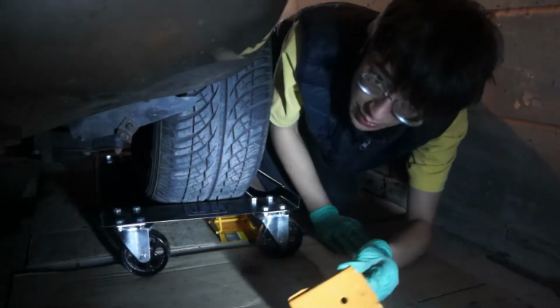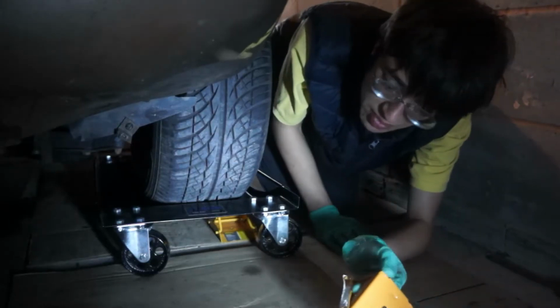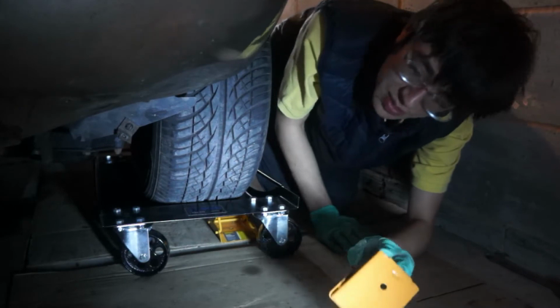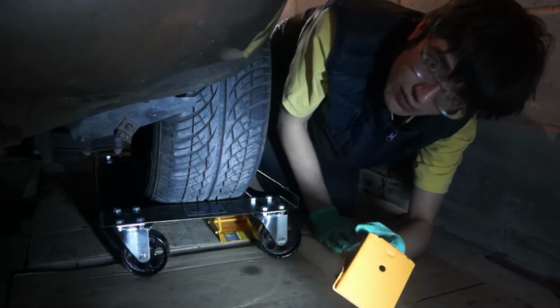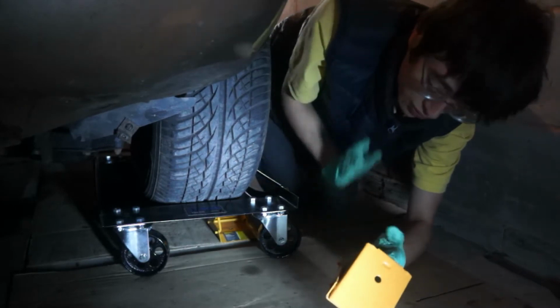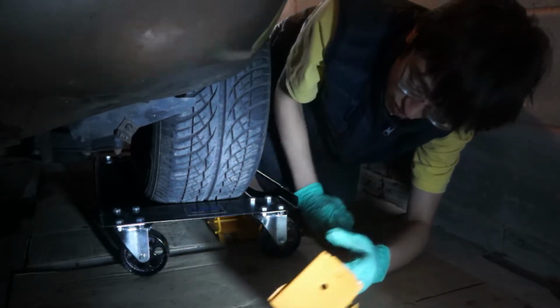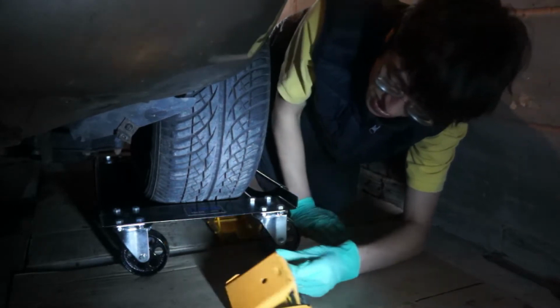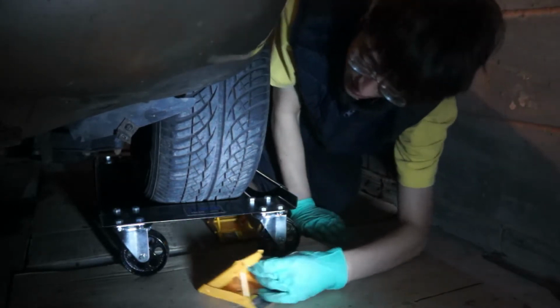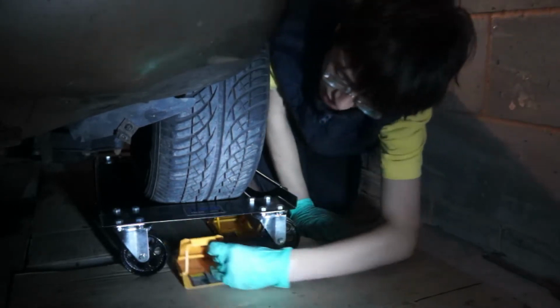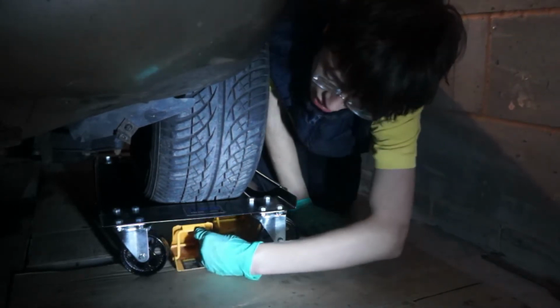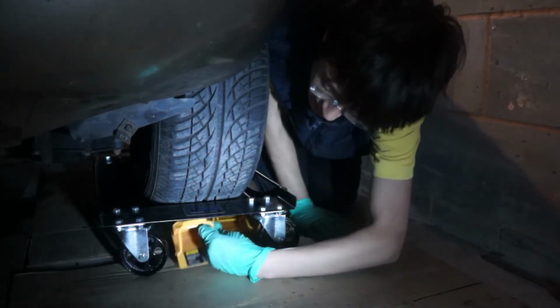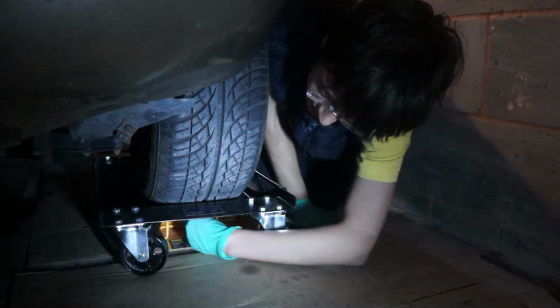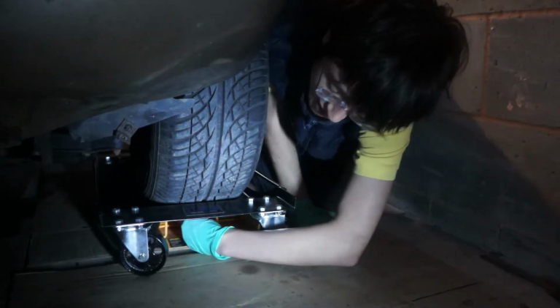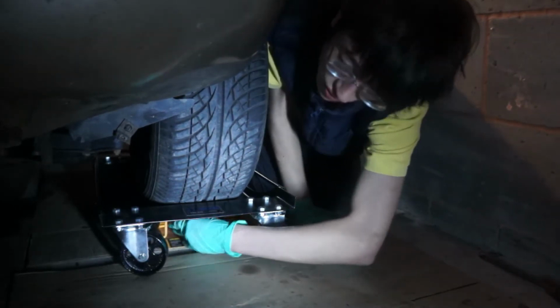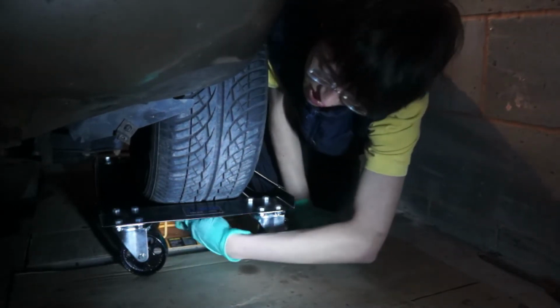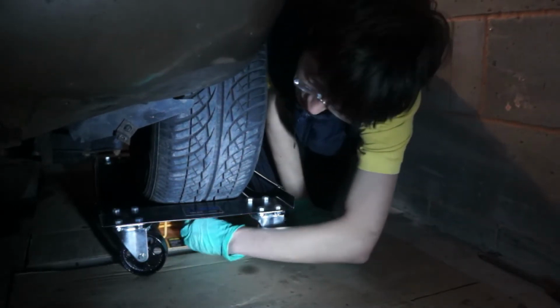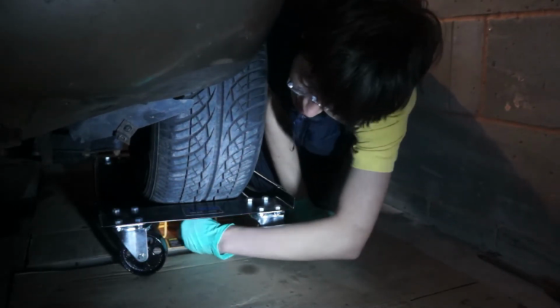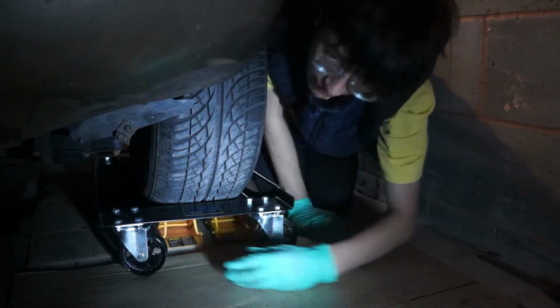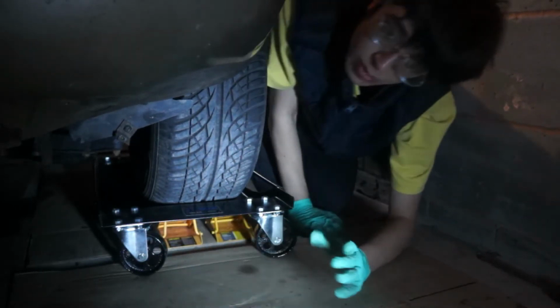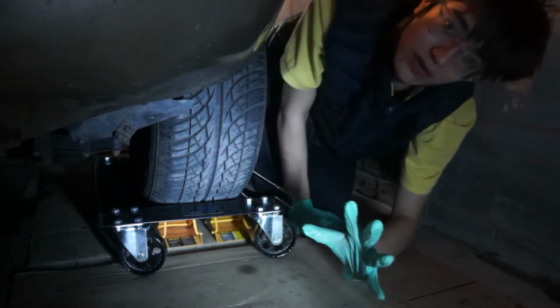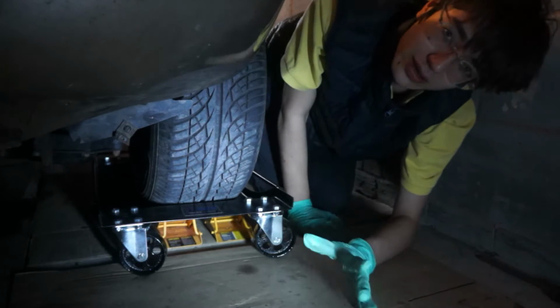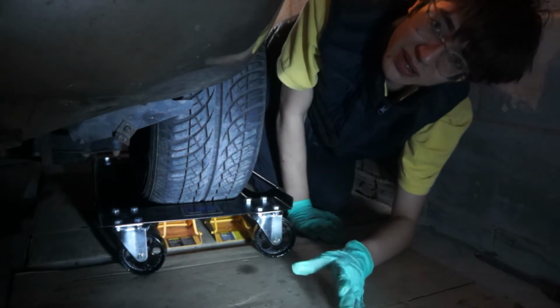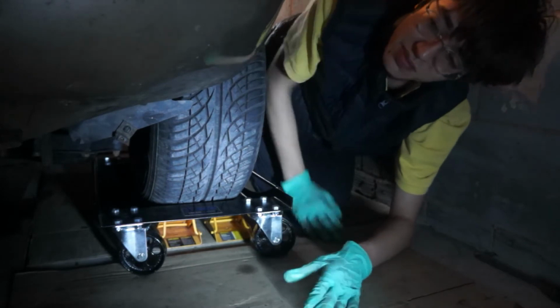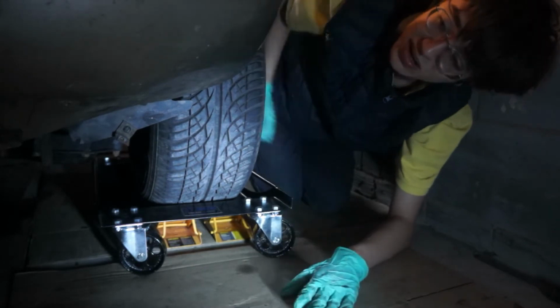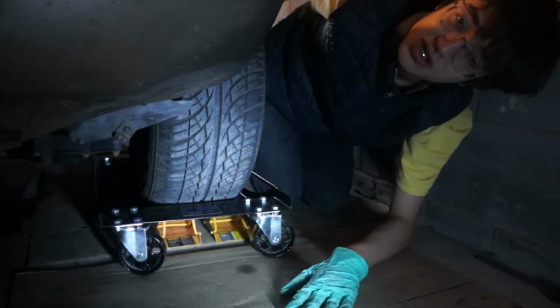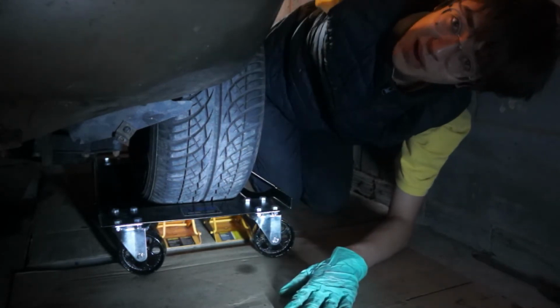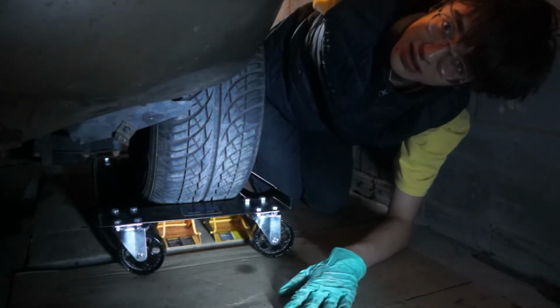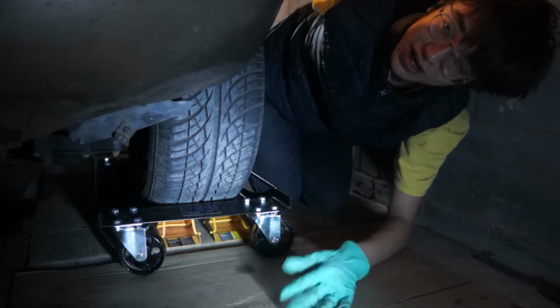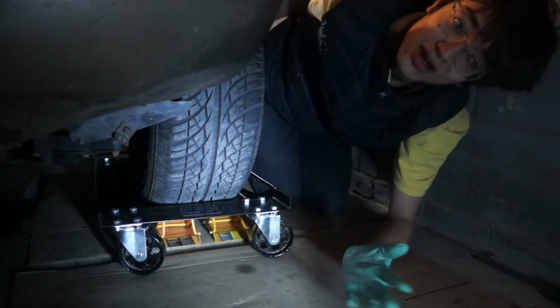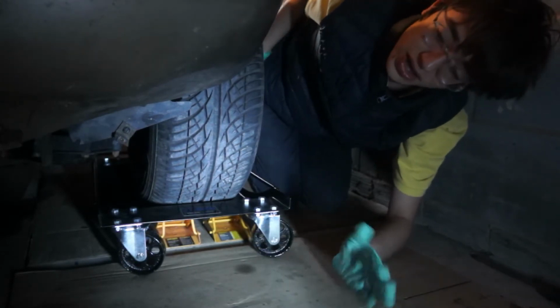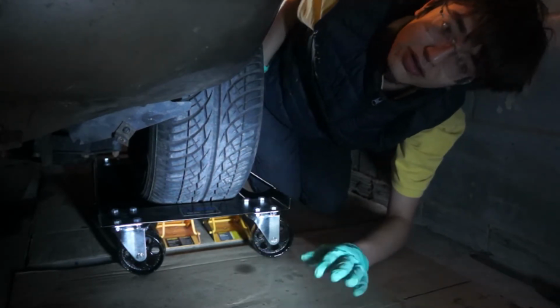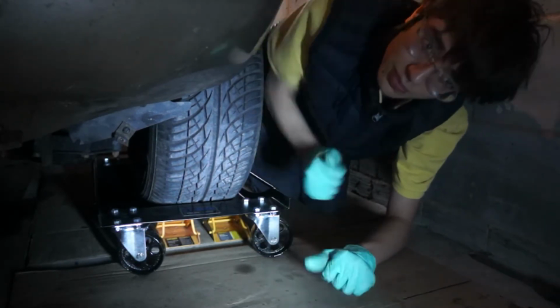So what we're going to do is get some wheel chocks, just for some safety, and shove them in there as far as they'll go. That will just give you a little bit of peace of mind that when you do the back end of the car, nothing should move.